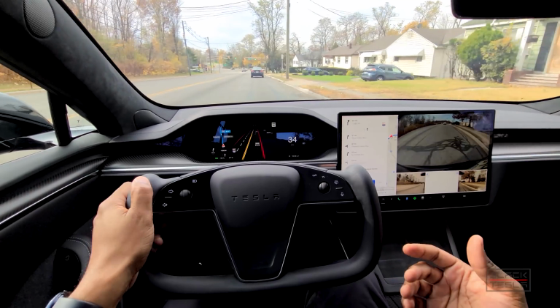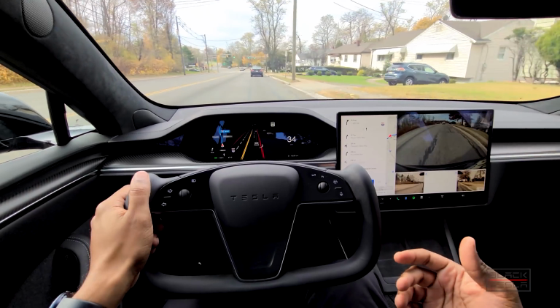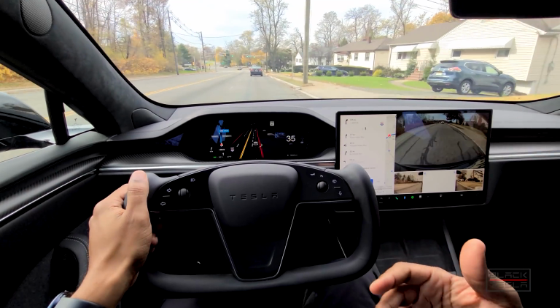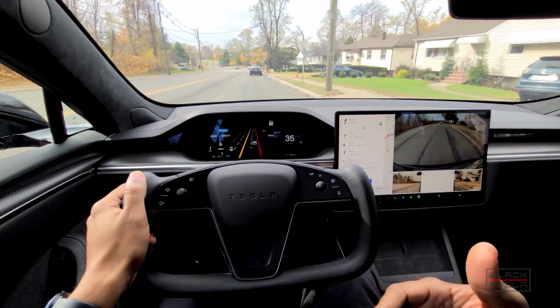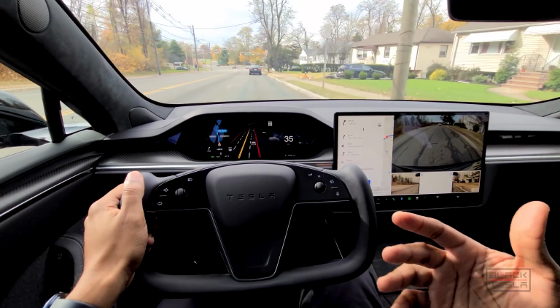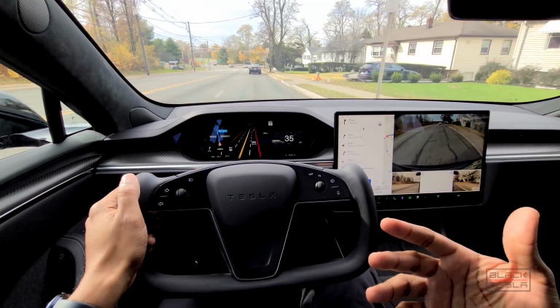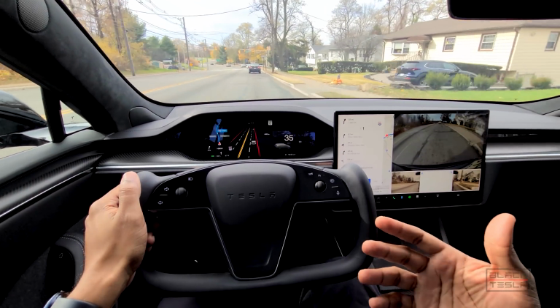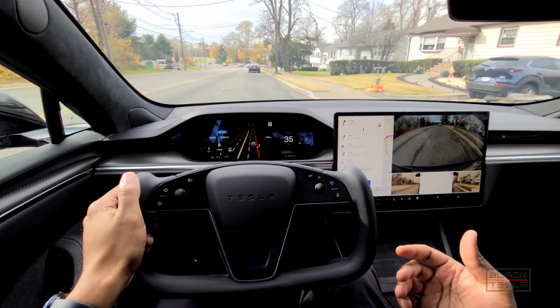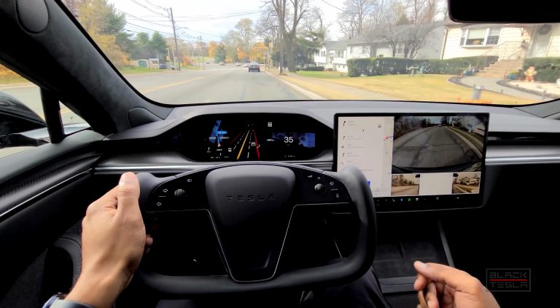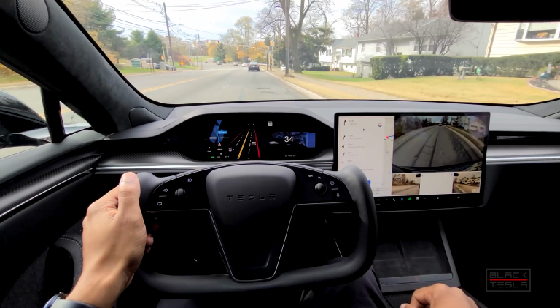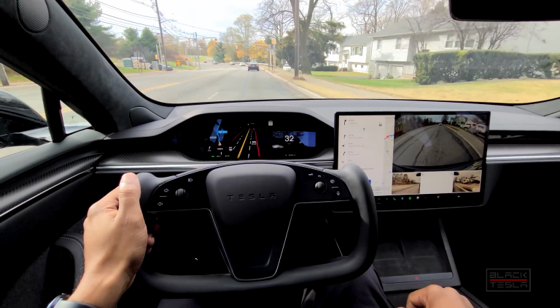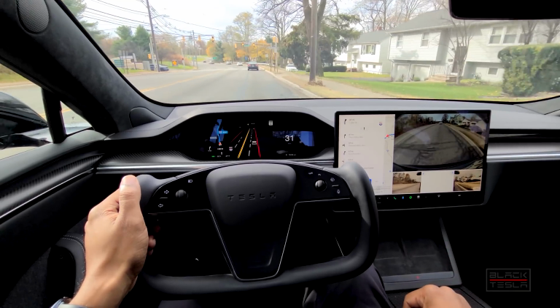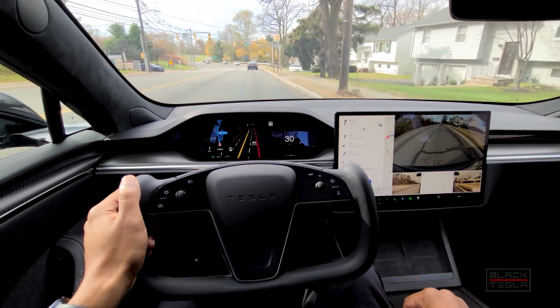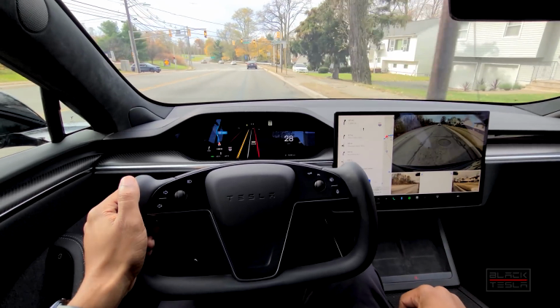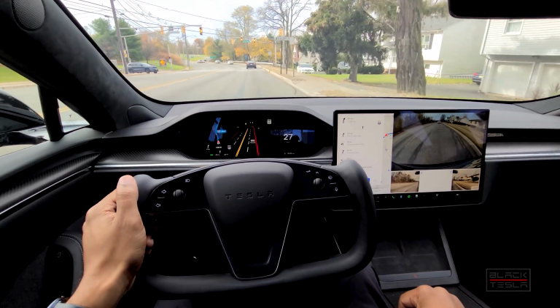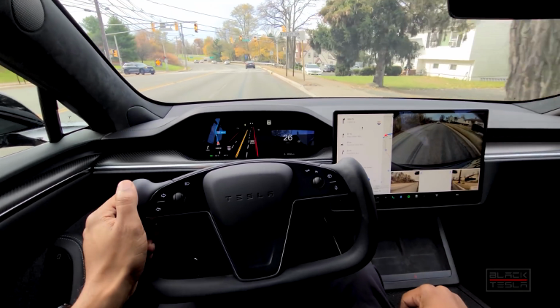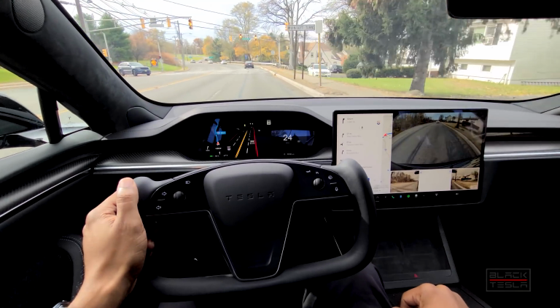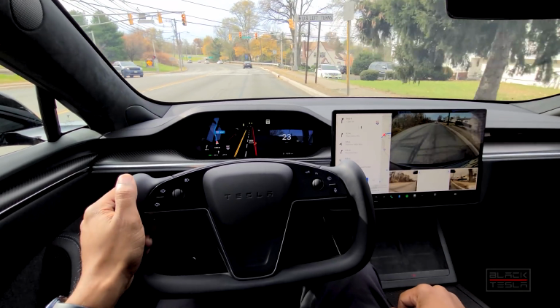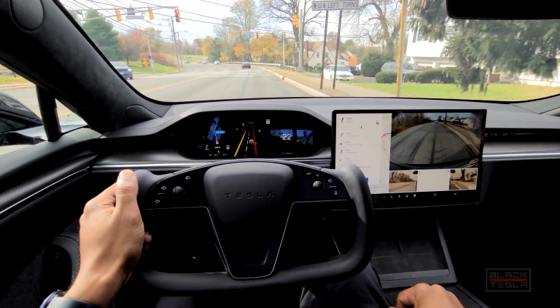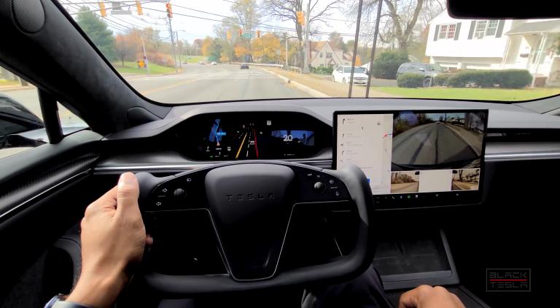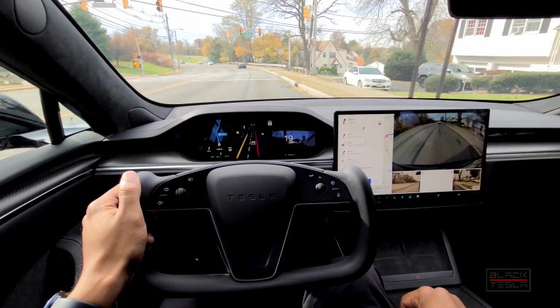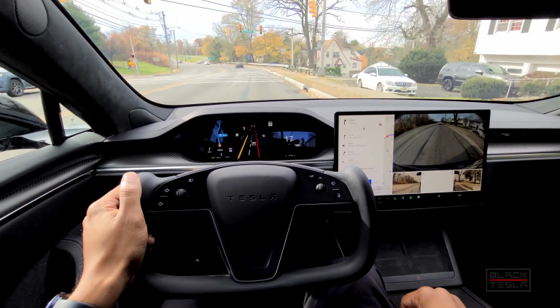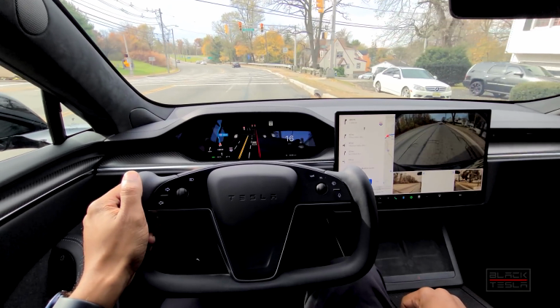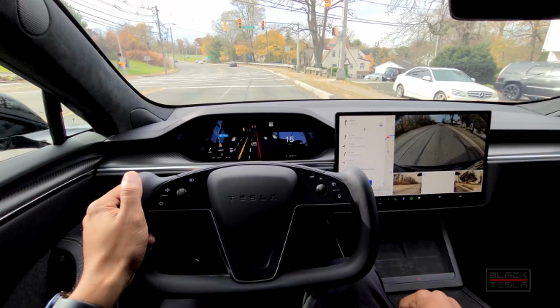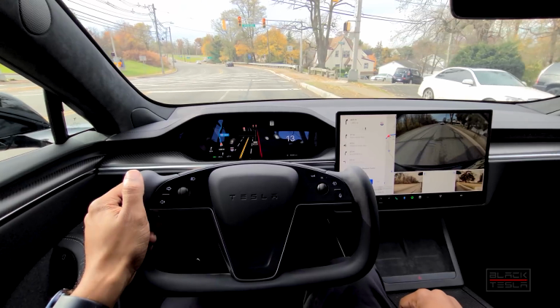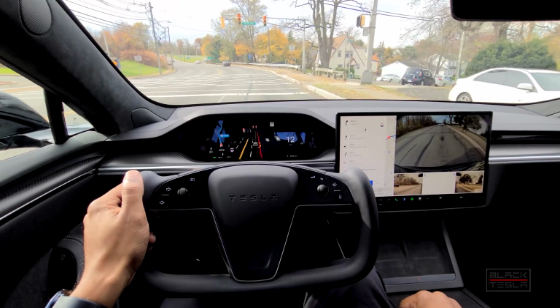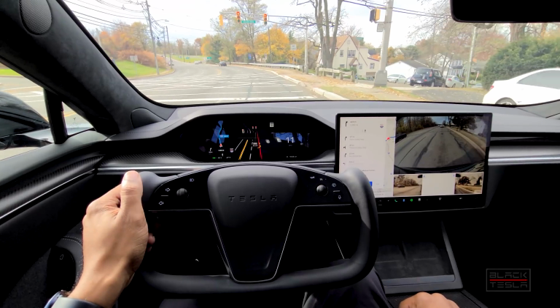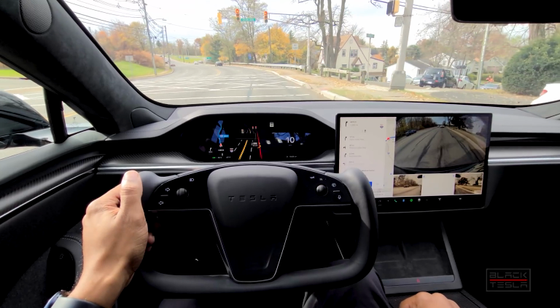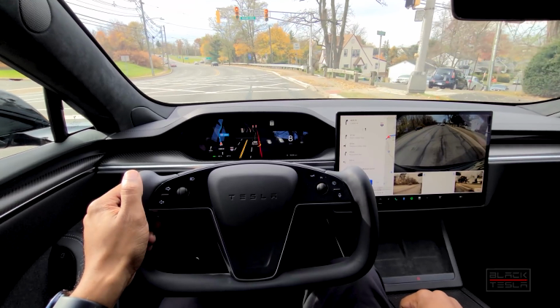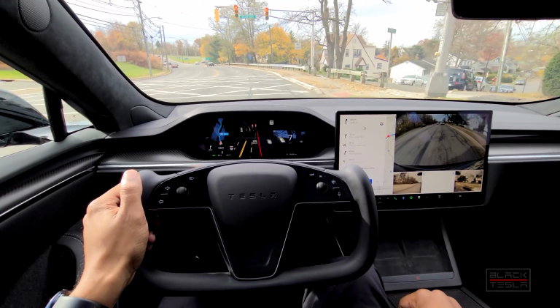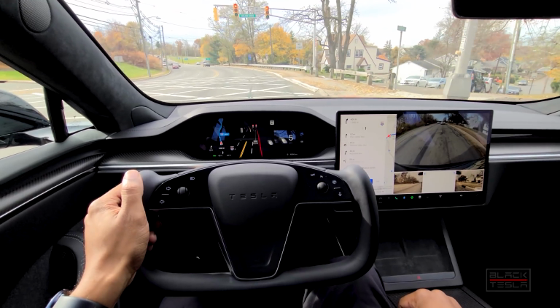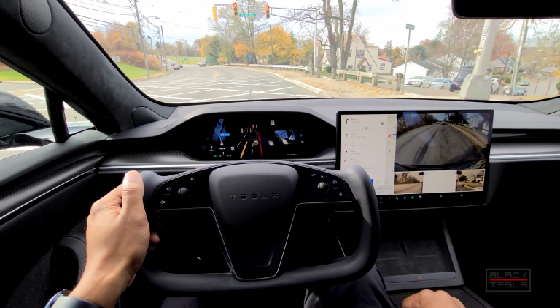But if it's not that big of an emergency, a little bit more mild, then this is where full self-driving could come in handy for you. So that's what we're going to explore today.